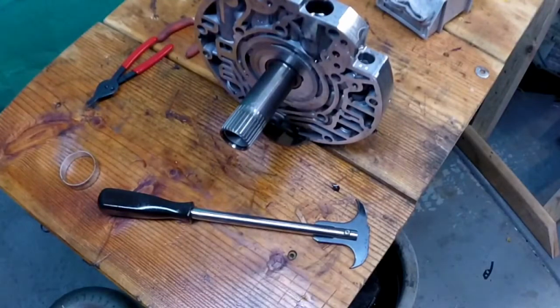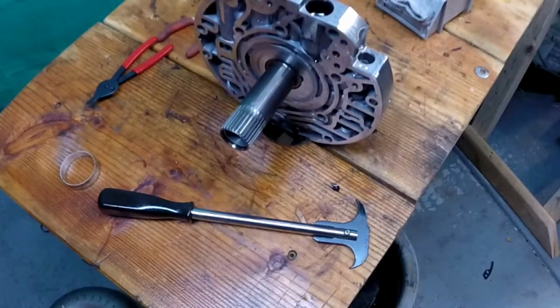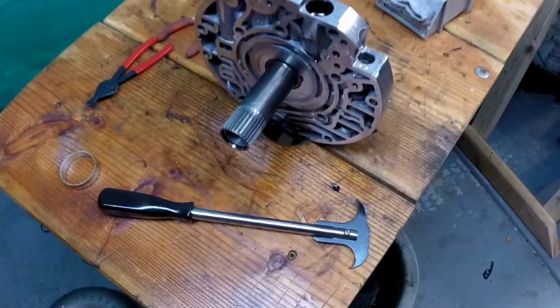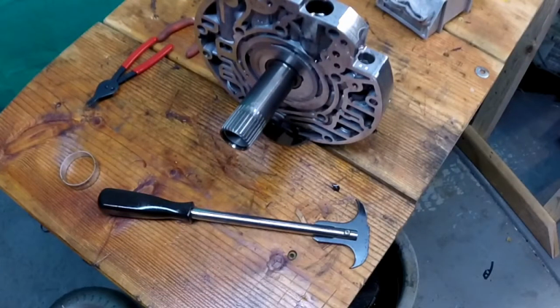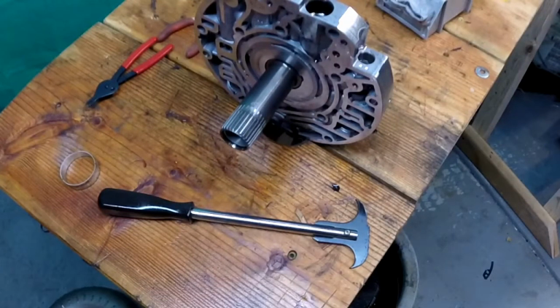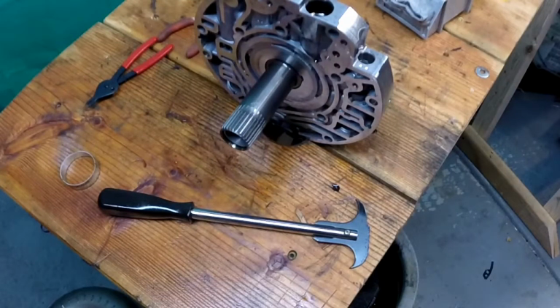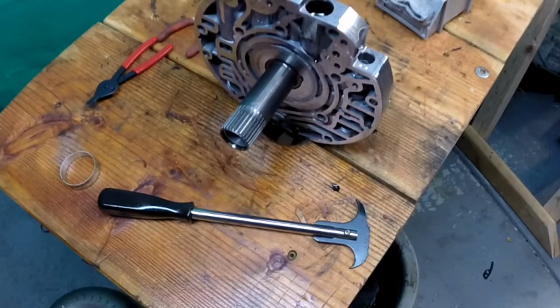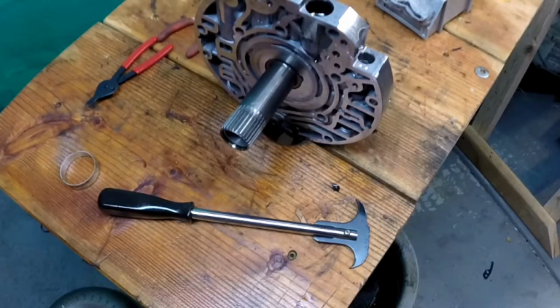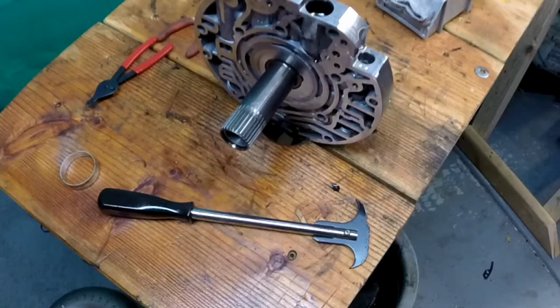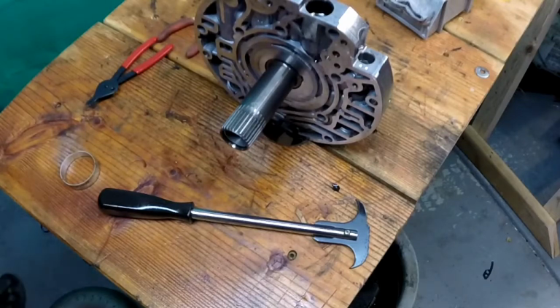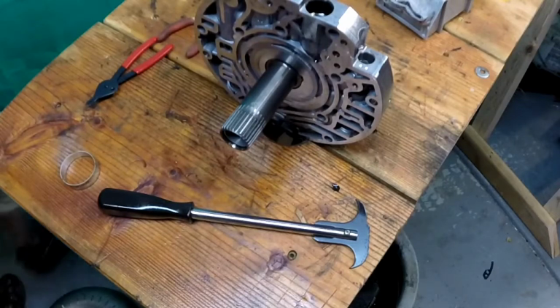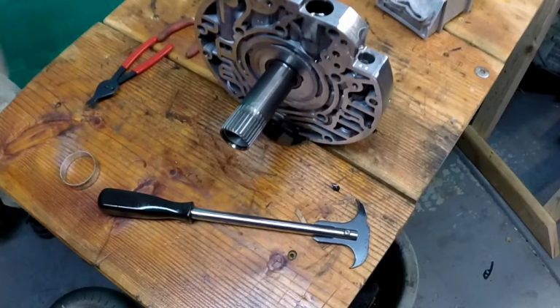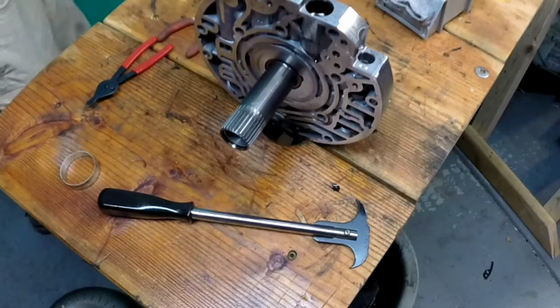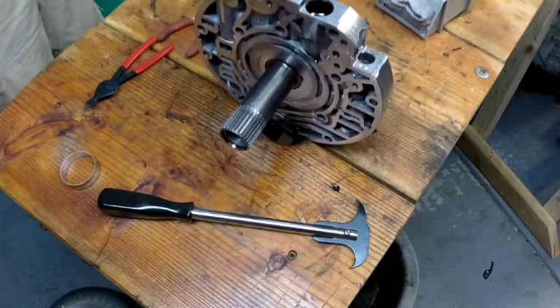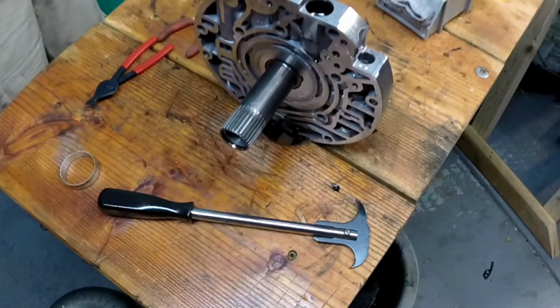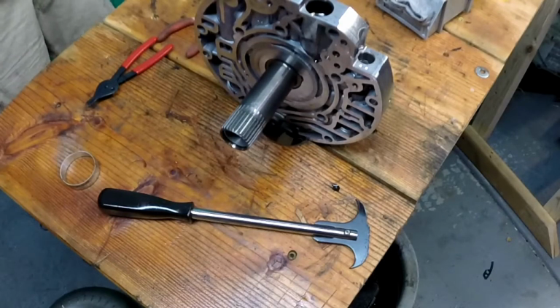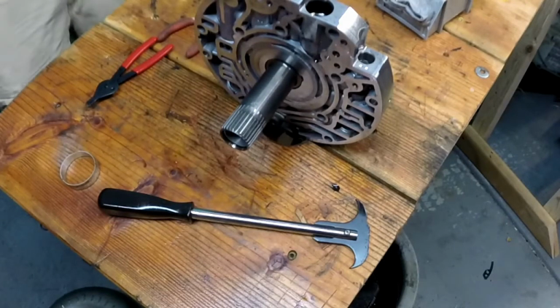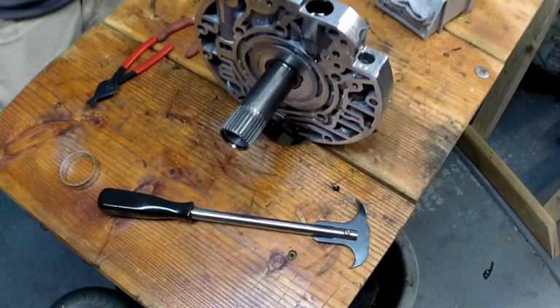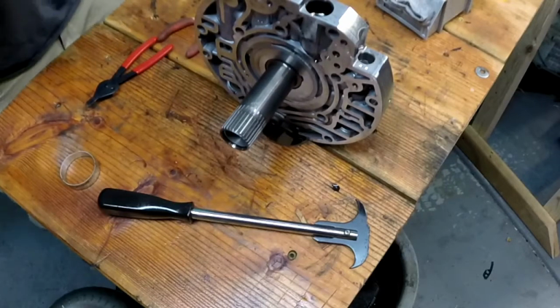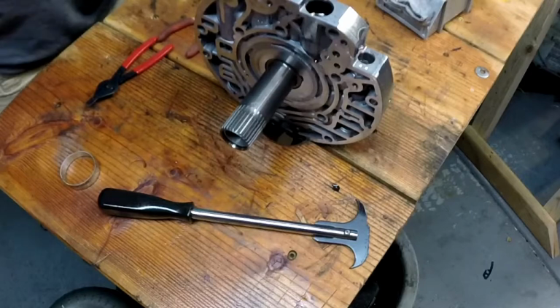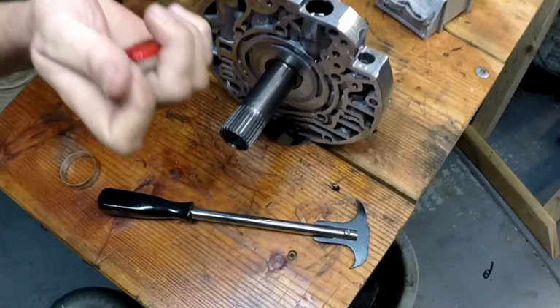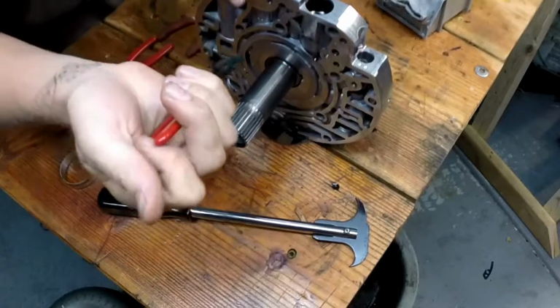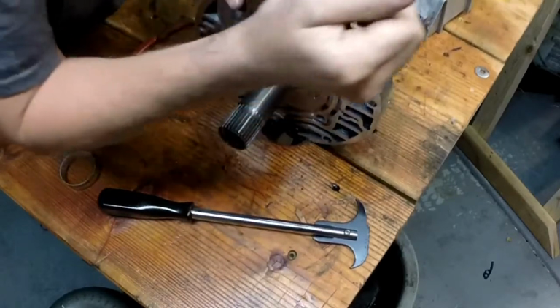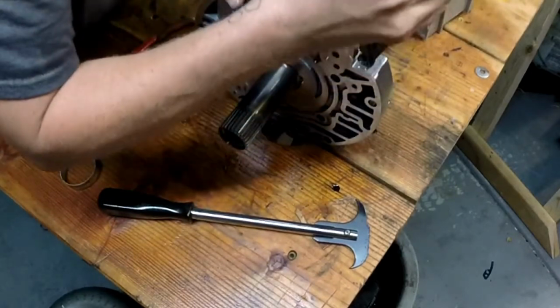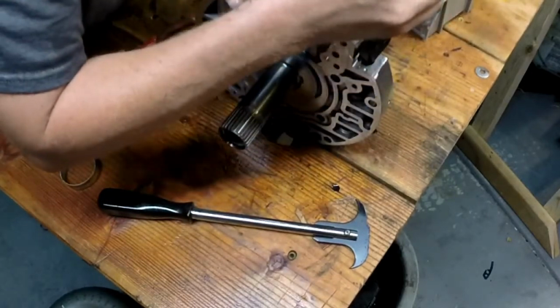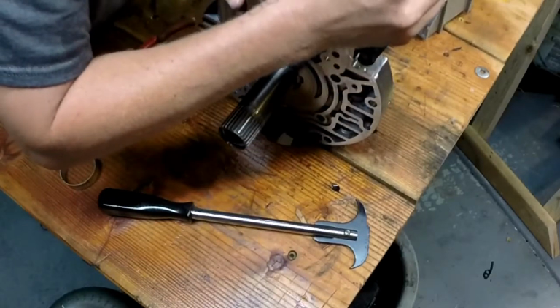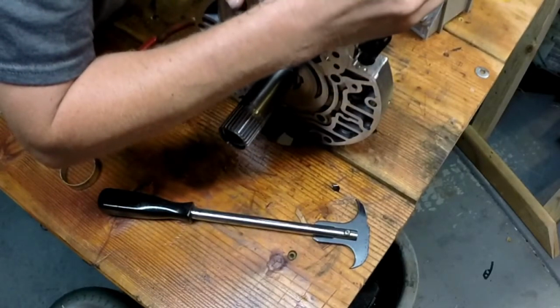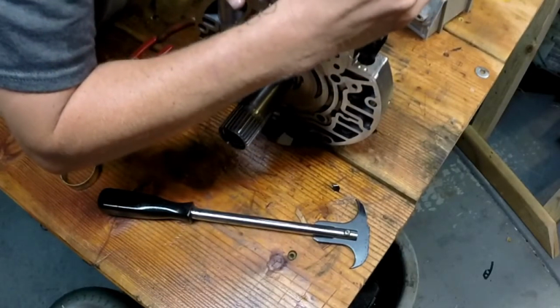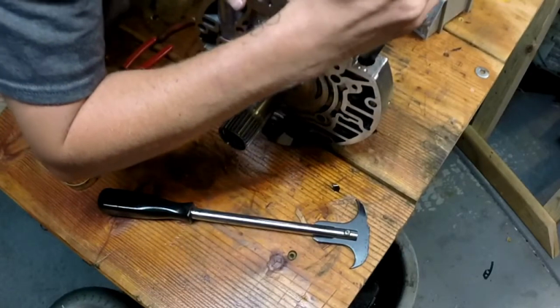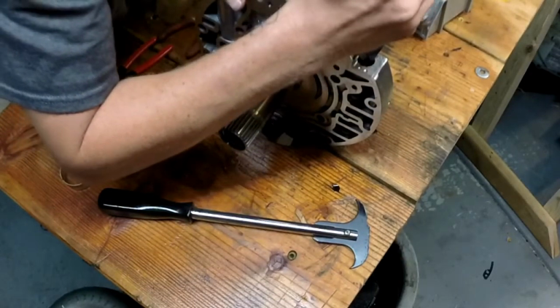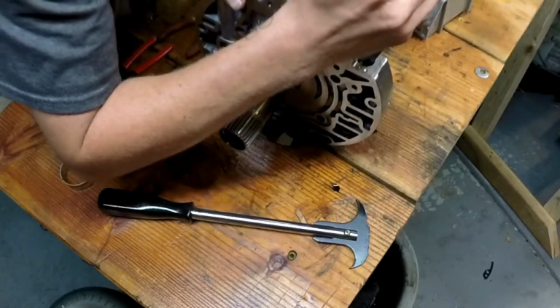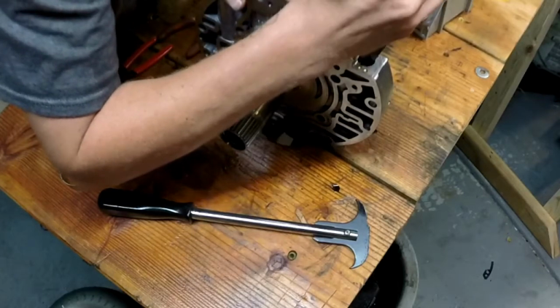We're going to replace the TCC apply valve in the pump. You do not need to remove the pump to replace this valve or the booster valve. You could get to both of them through the pan, which means you do not need to remove the transmission.